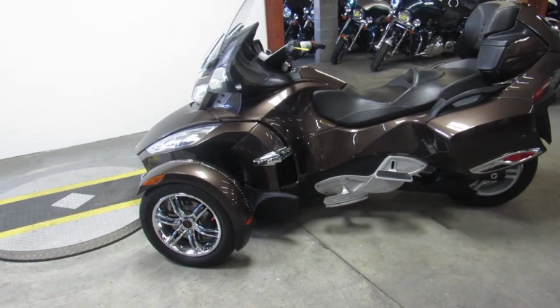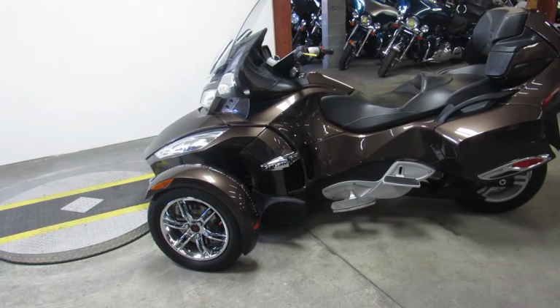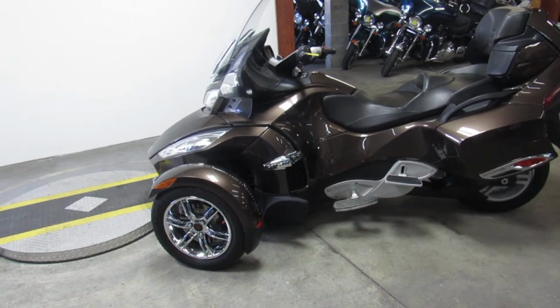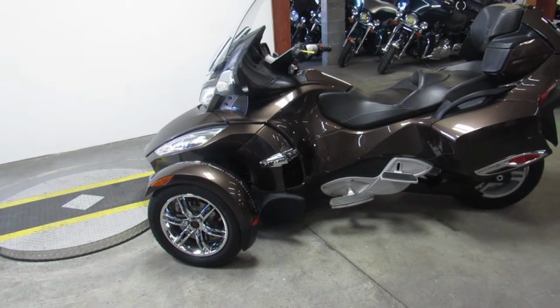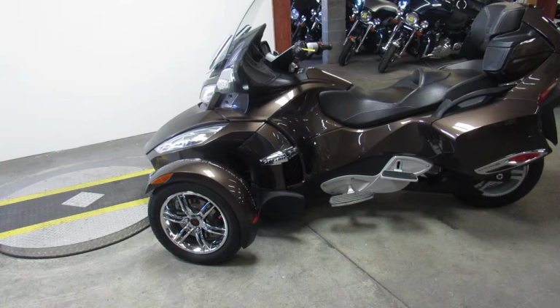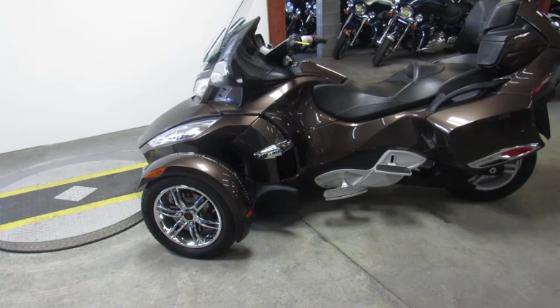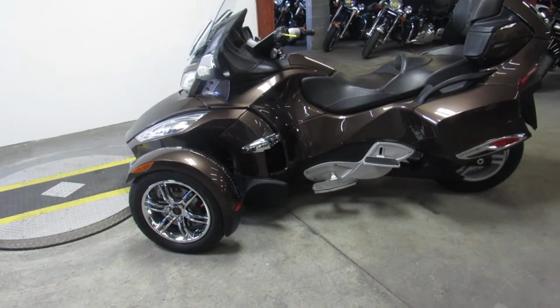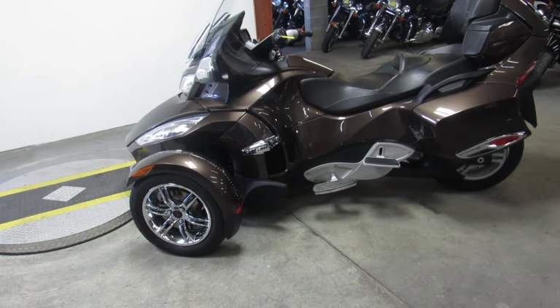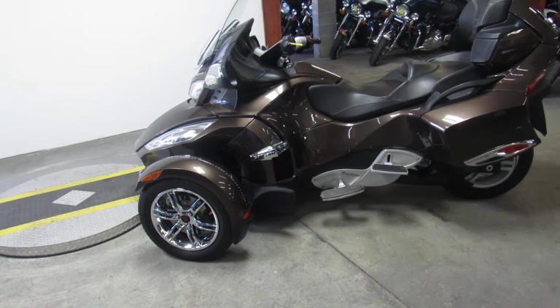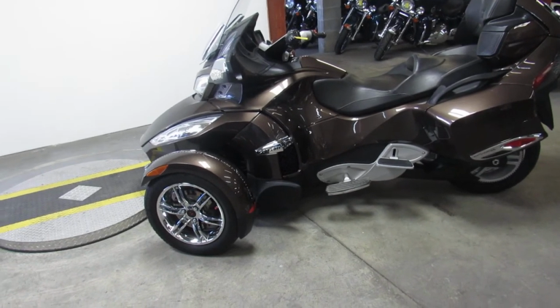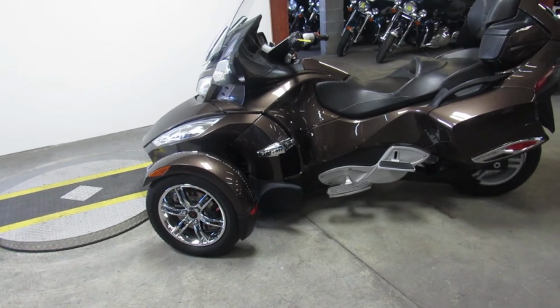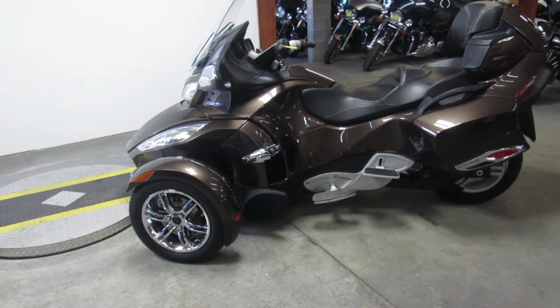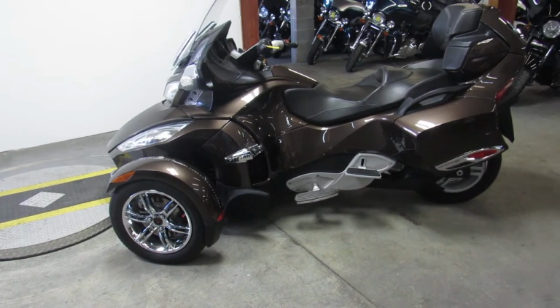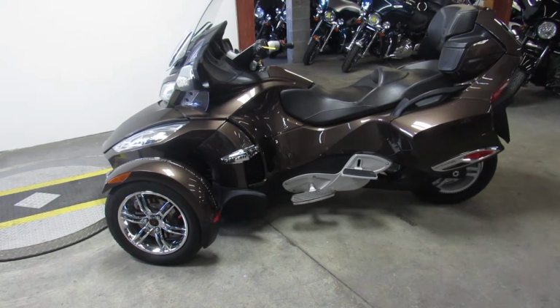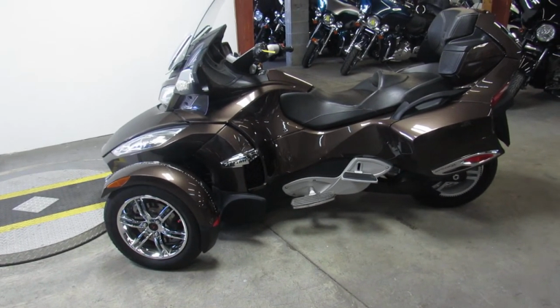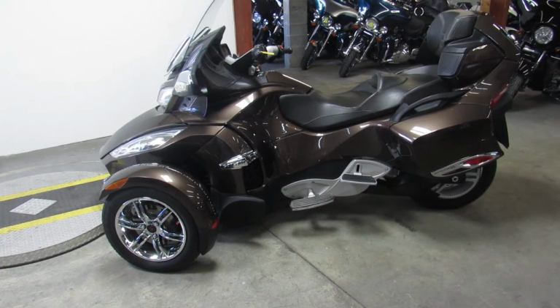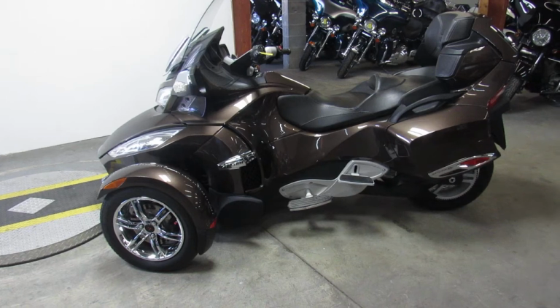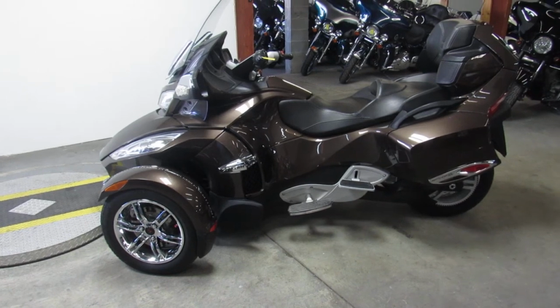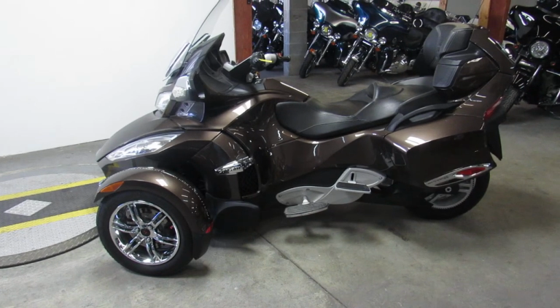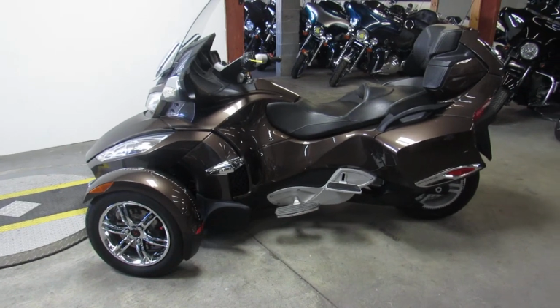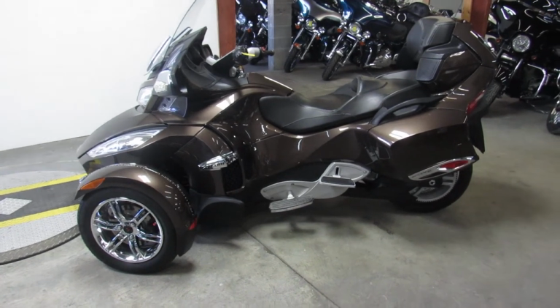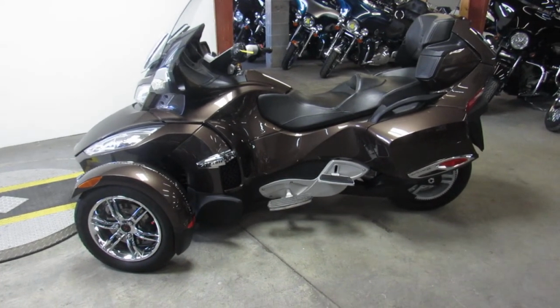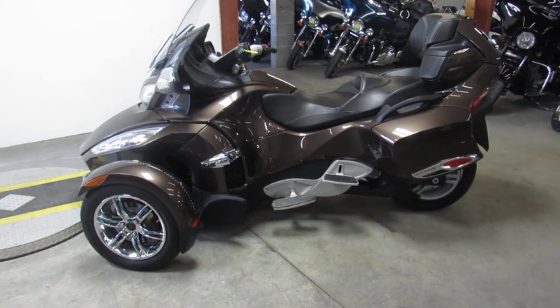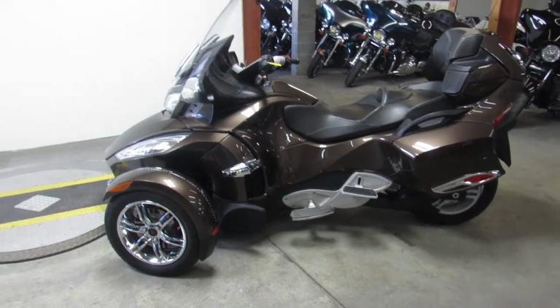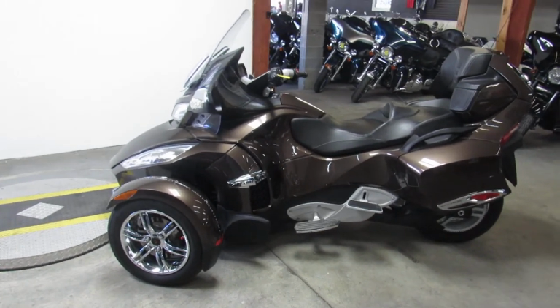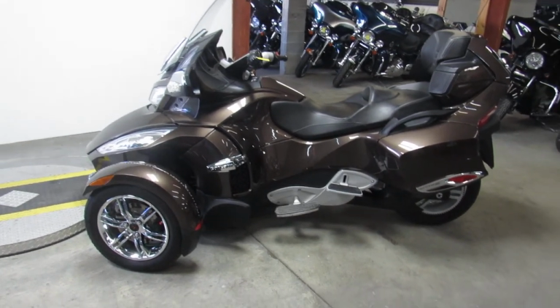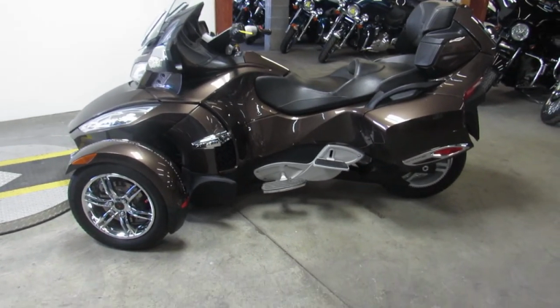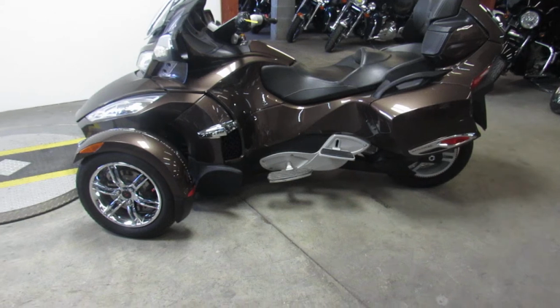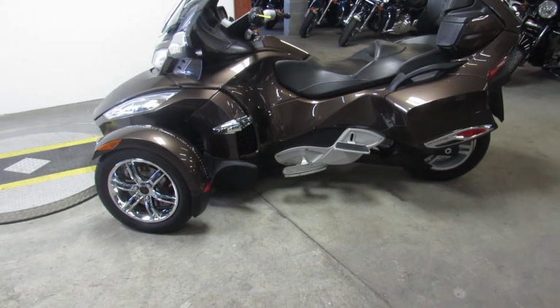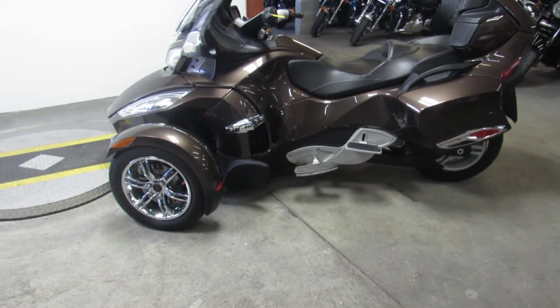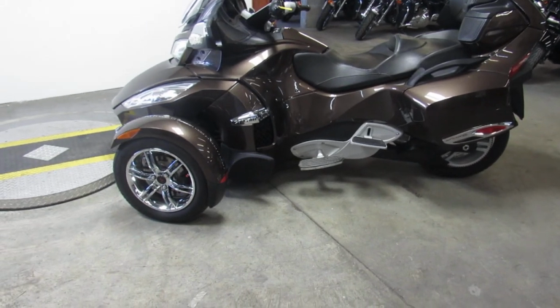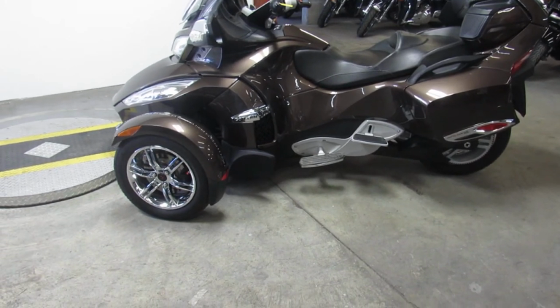It's a Spyder RT Limited — good-looking unit guys. Visit our website at ApprovalPowerSports.com. We've got over 600 used bikes, guaranteed financing, lease programs on our Harleys, out-of-state financing, and nationwide shipping. Call today and you can ride today.